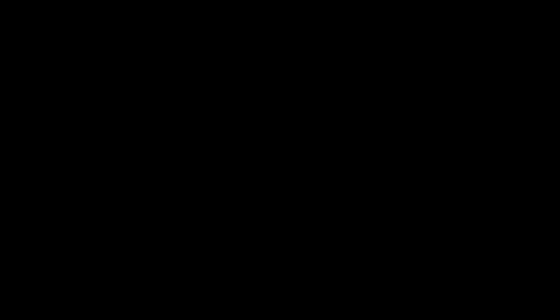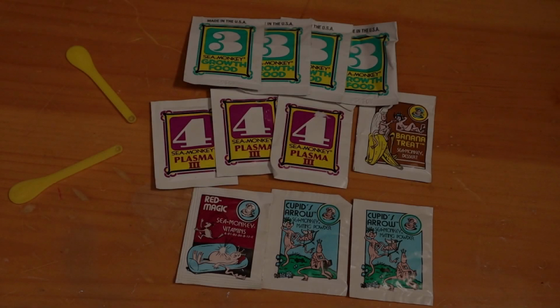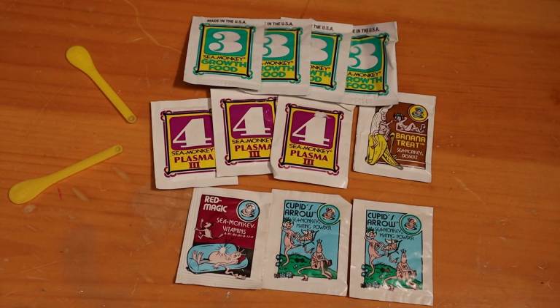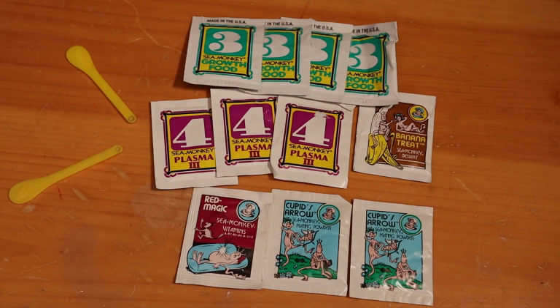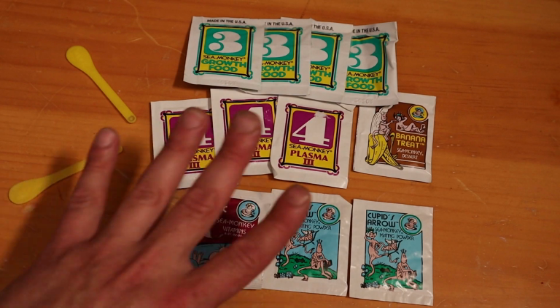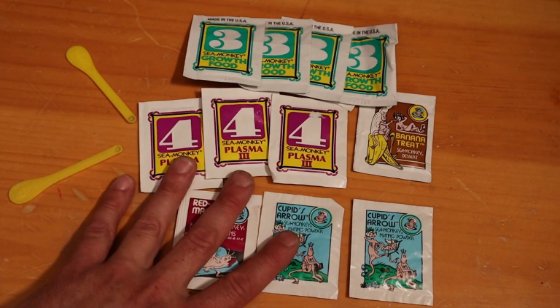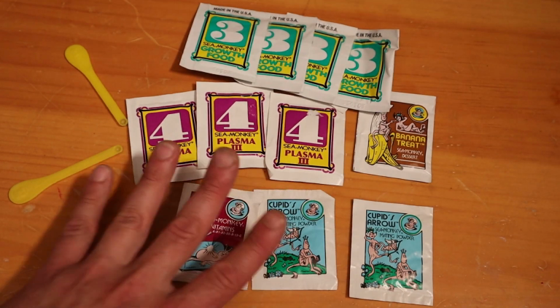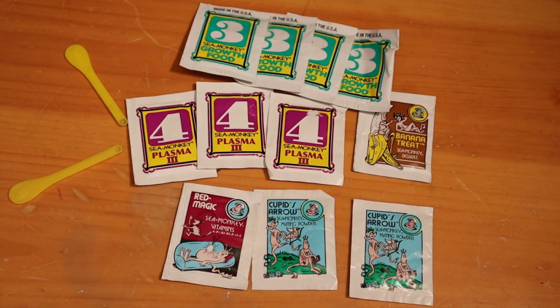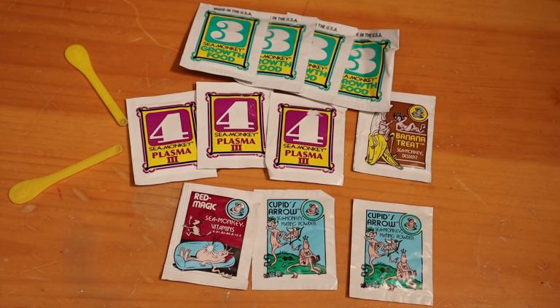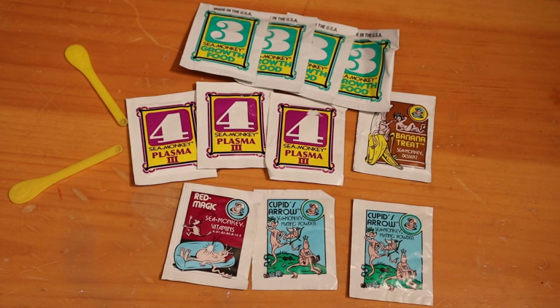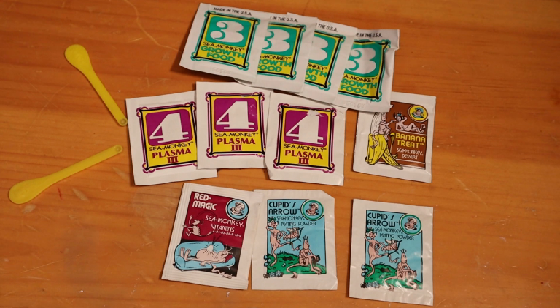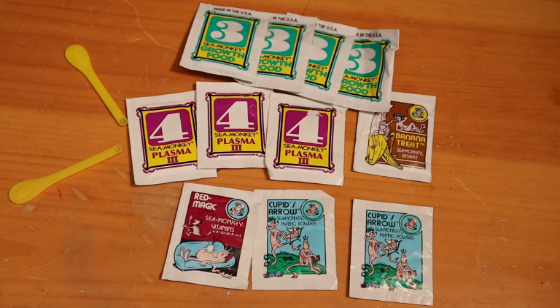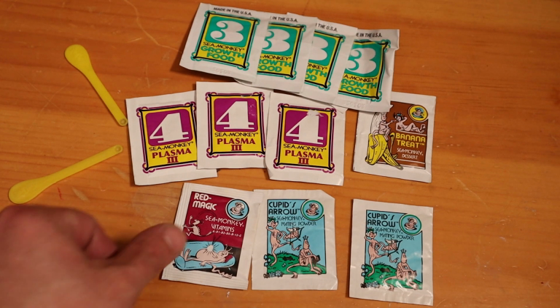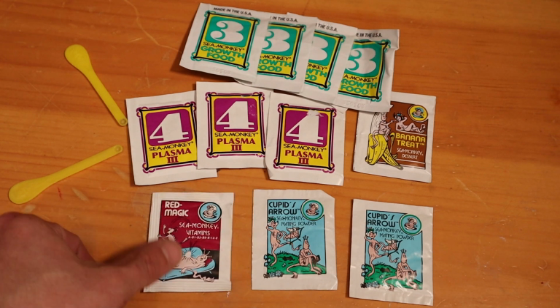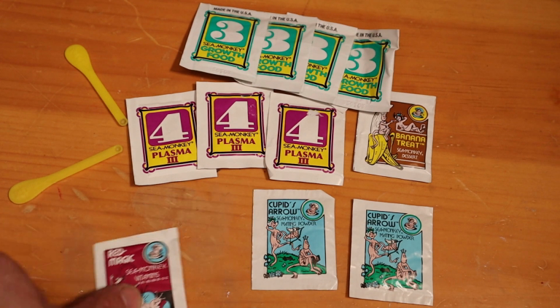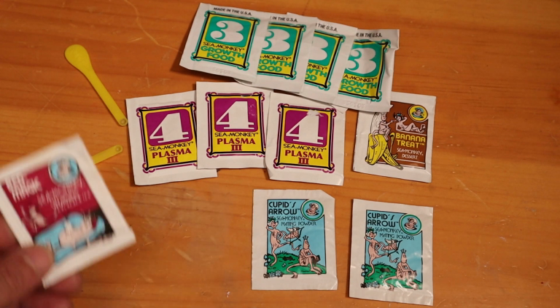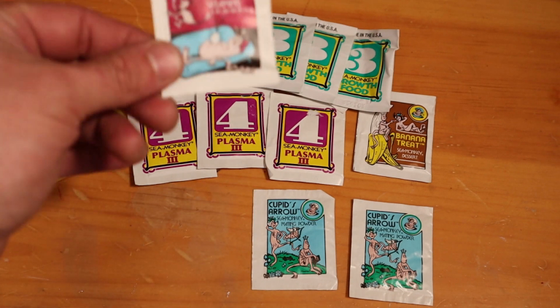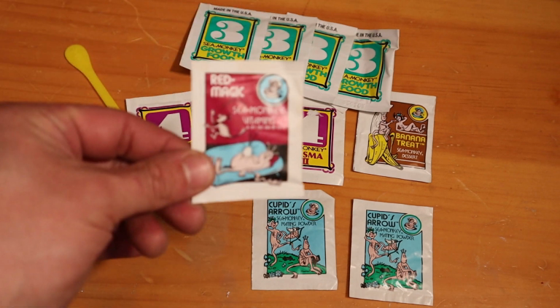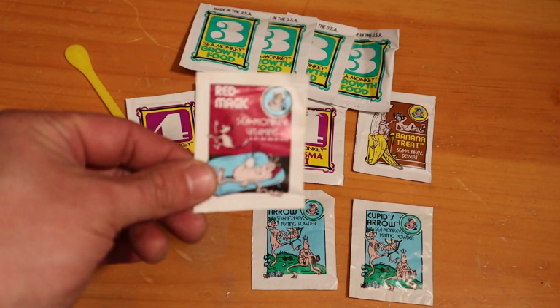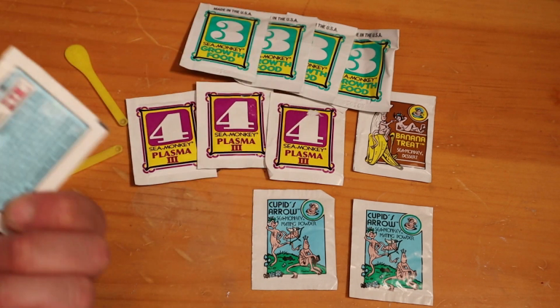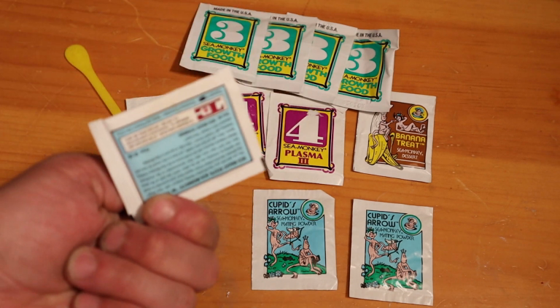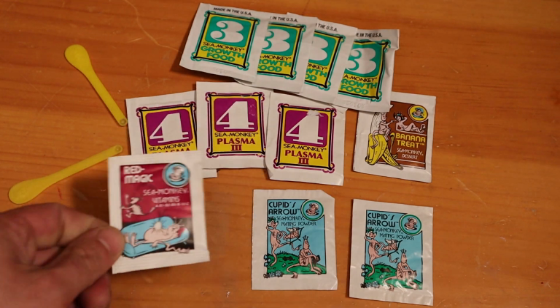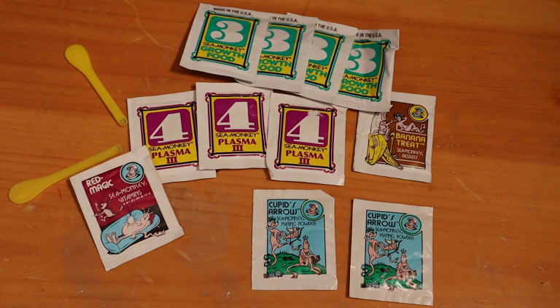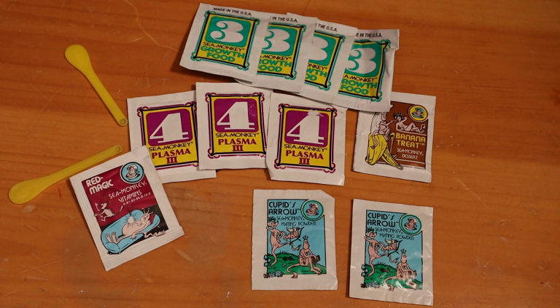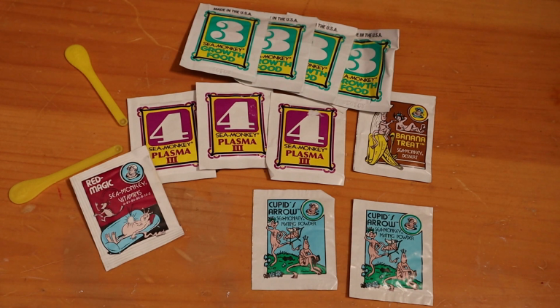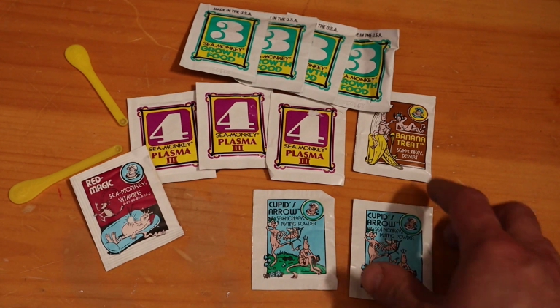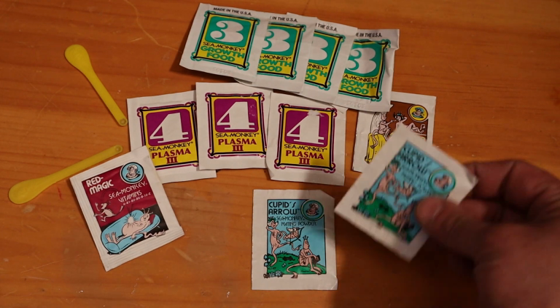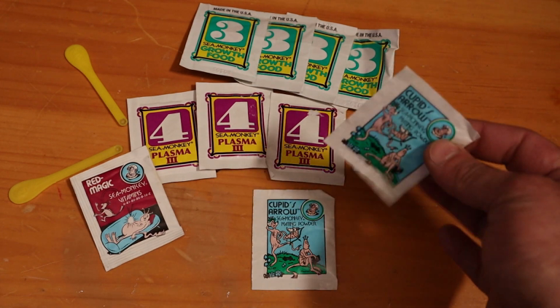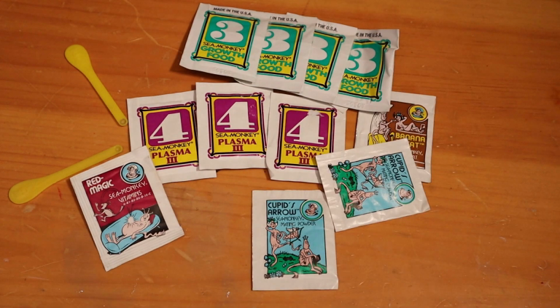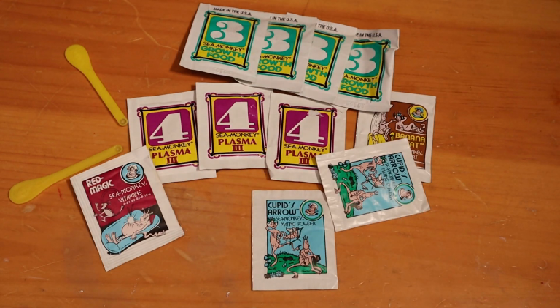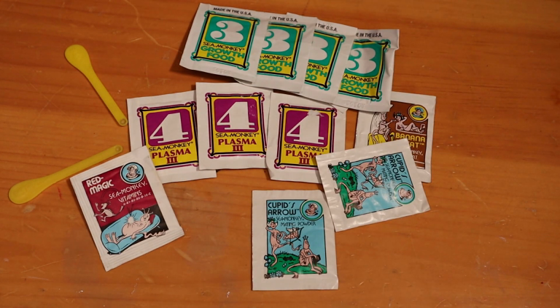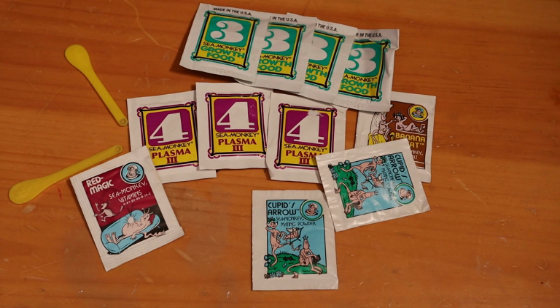Hey guys, welcome back! Today we're gonna be picking one of these packets to give to our sea monkeys. I think I'm gonna go with the red magic vitamins, just to give our guys some vitamins and perk them up a little bit. Then maybe we can give them the other packet and see how they start reacting.